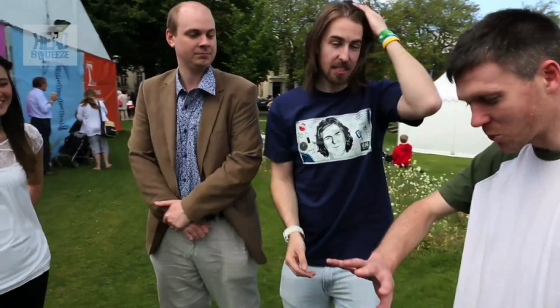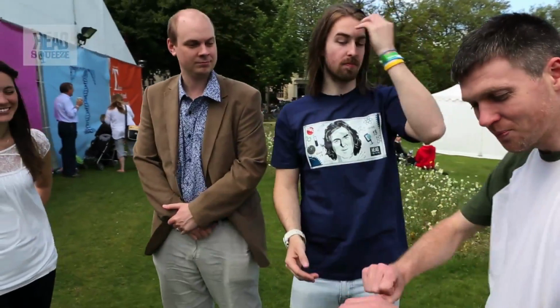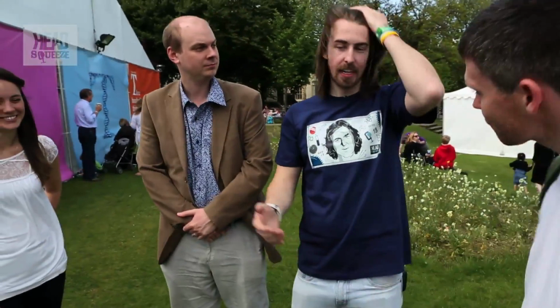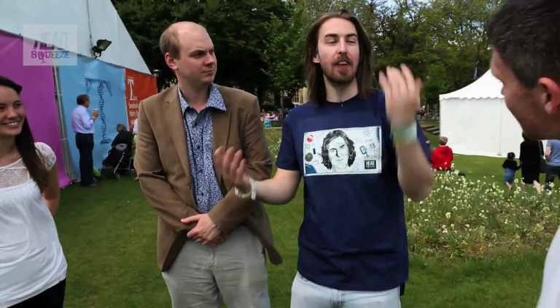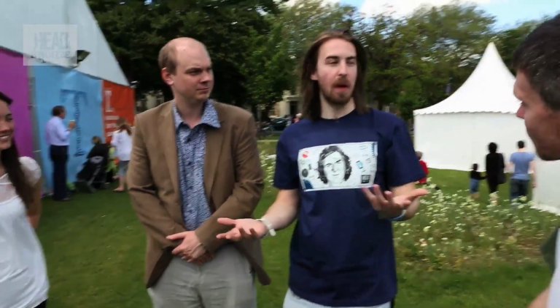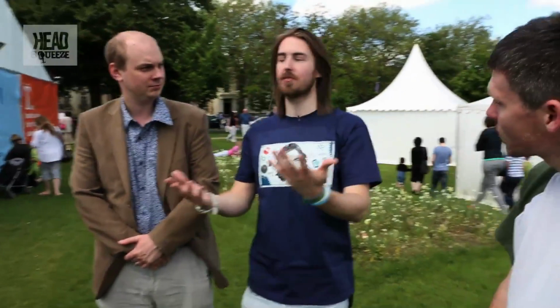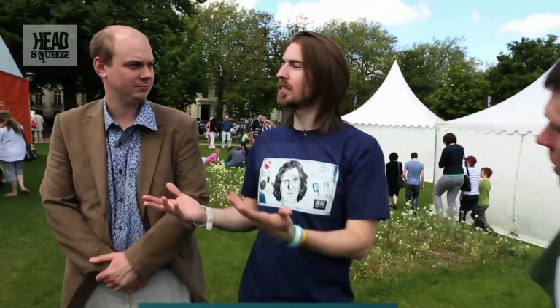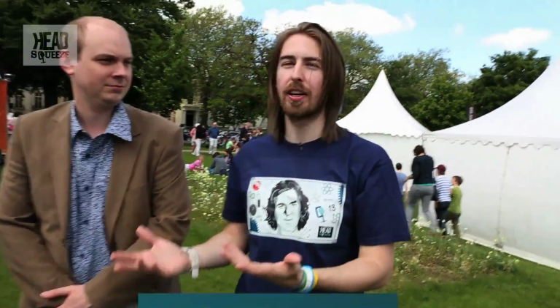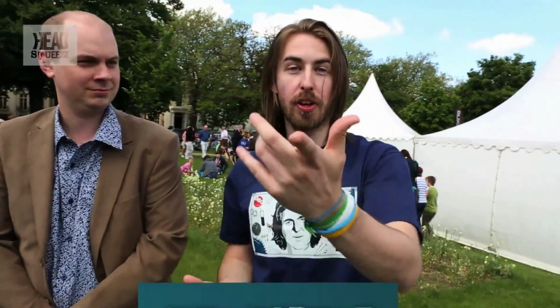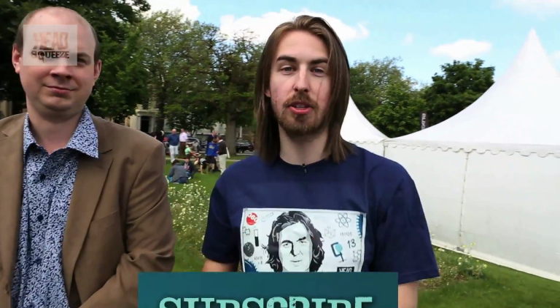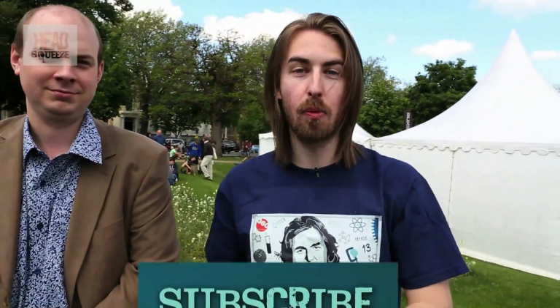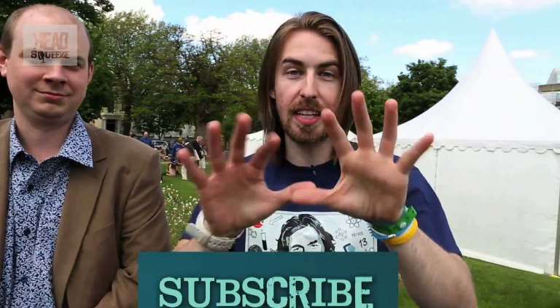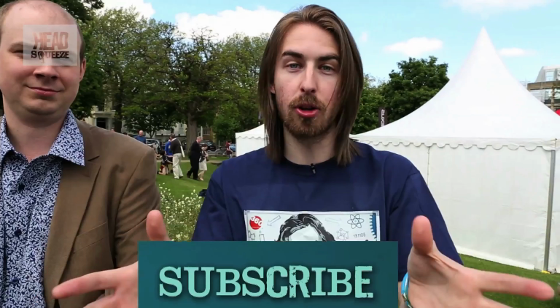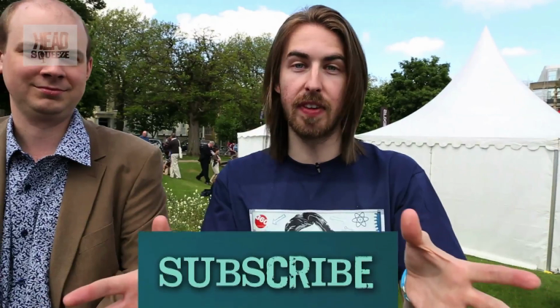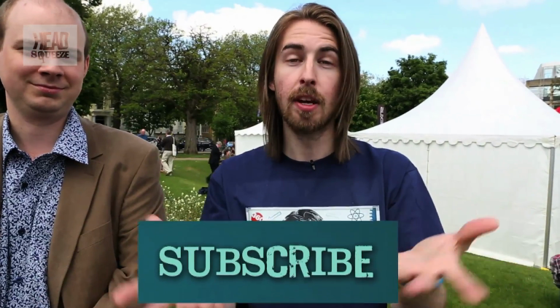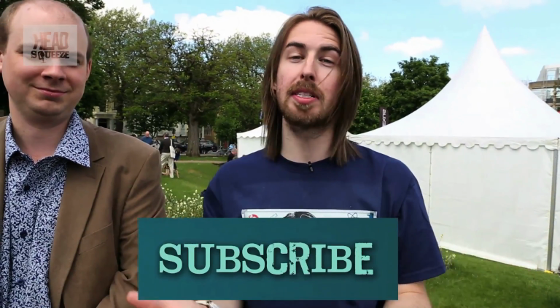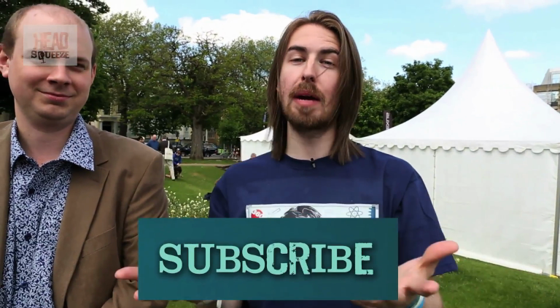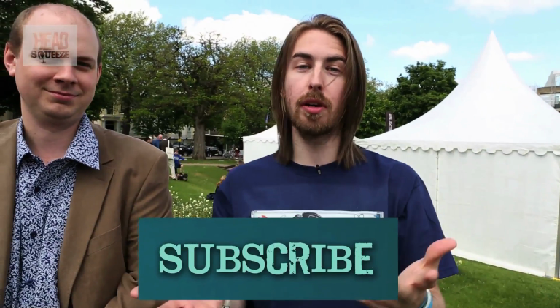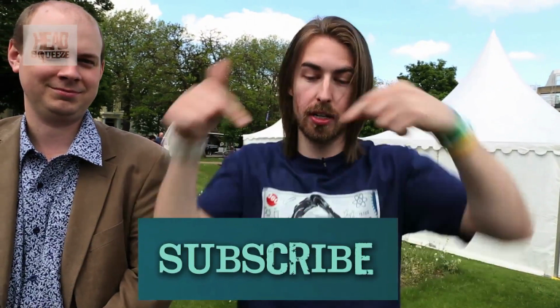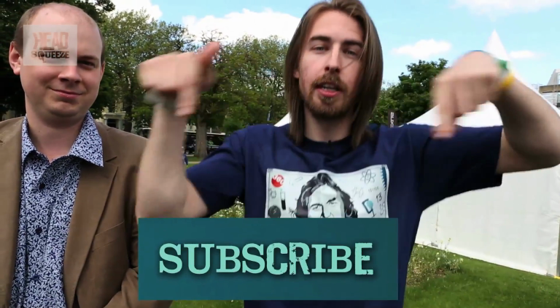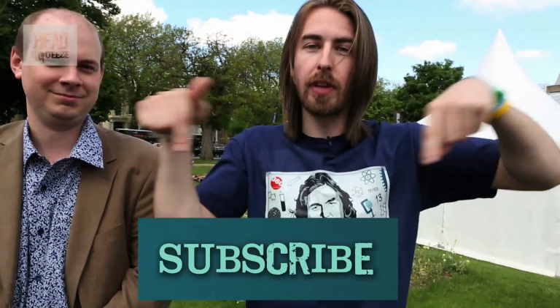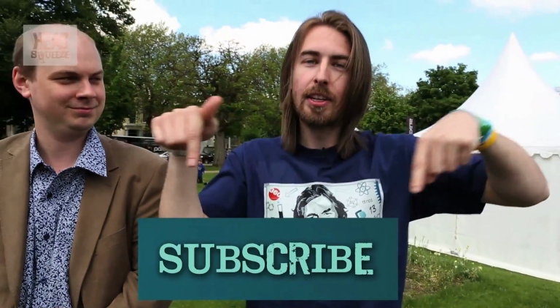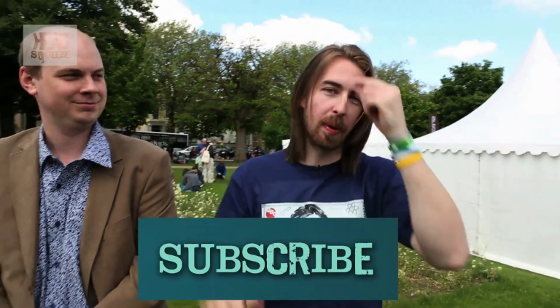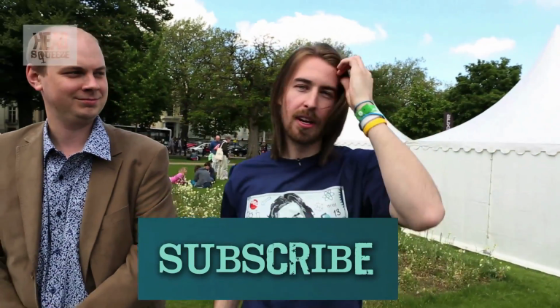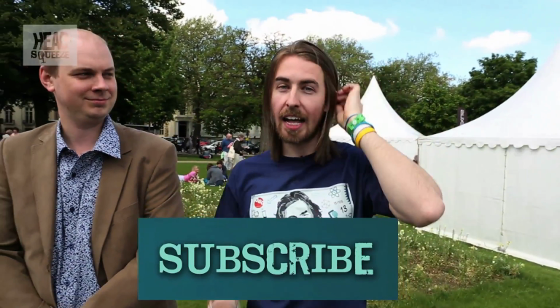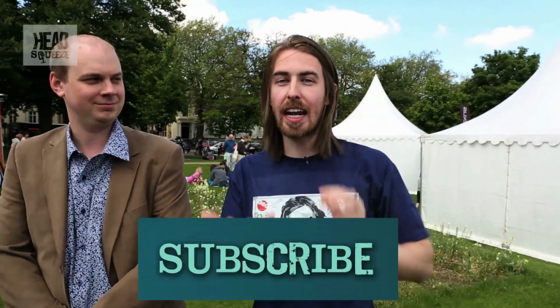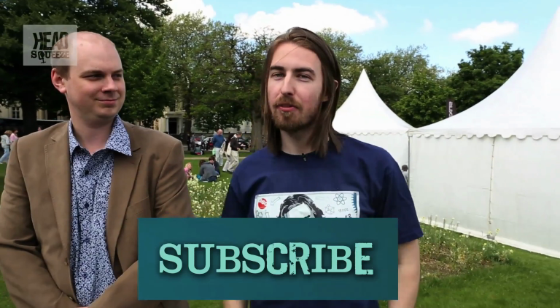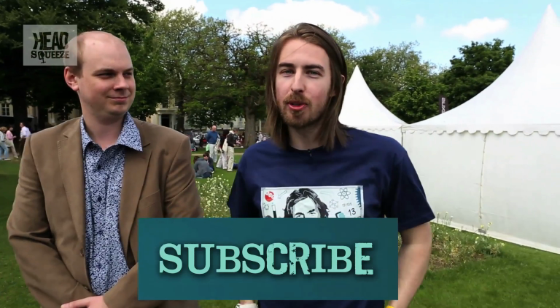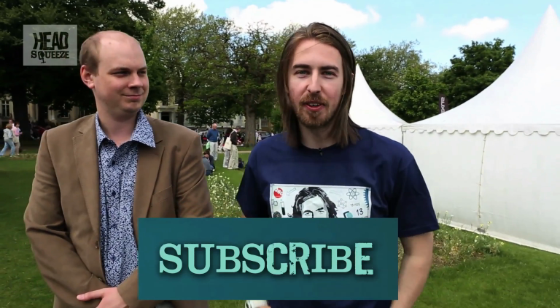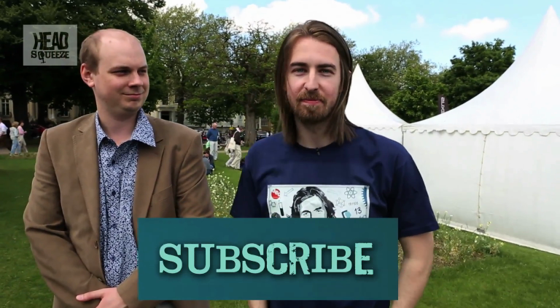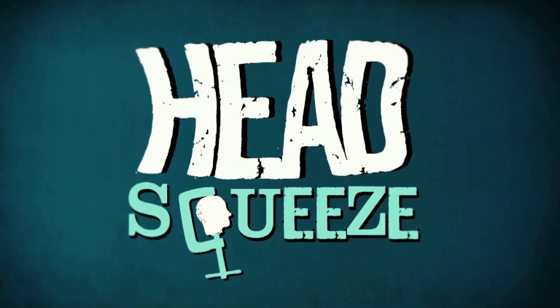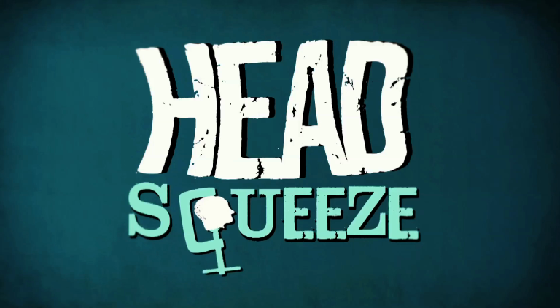There are a few finger experiments for you guys to try at home whilst you're sat there watching this video. Remember to subscribe to our YouTube channel — you can do that just below. Join us next time for some more science fun. Bye!